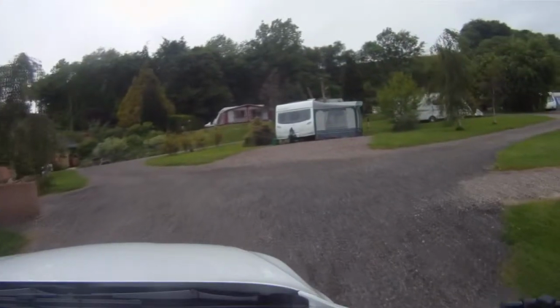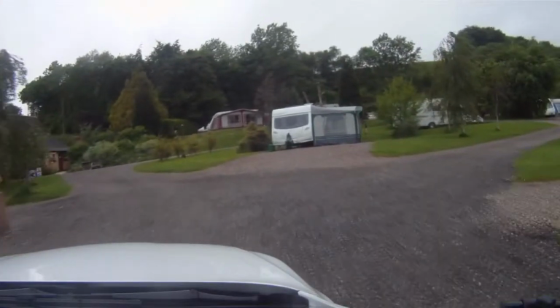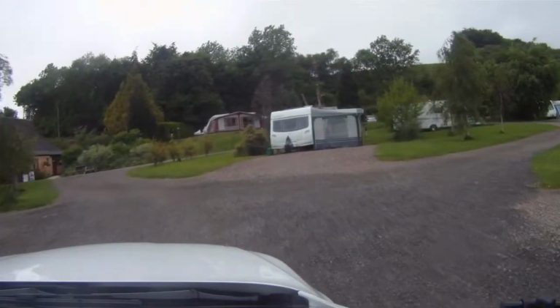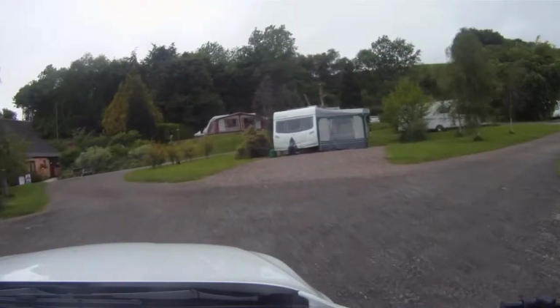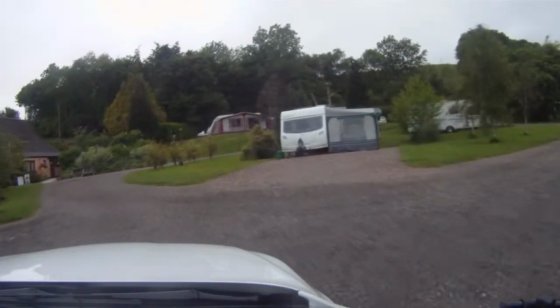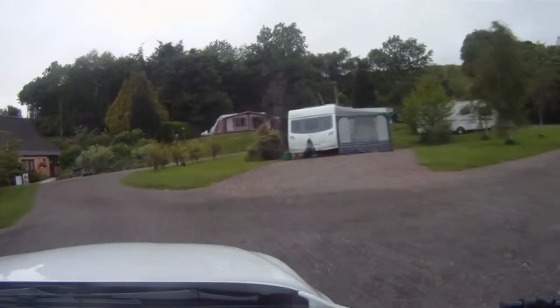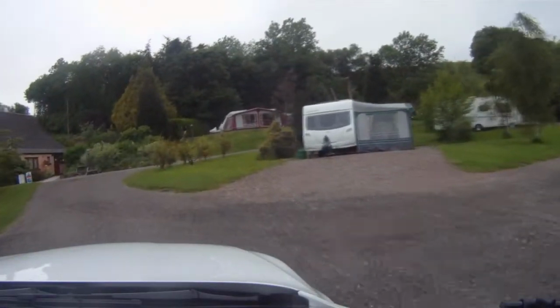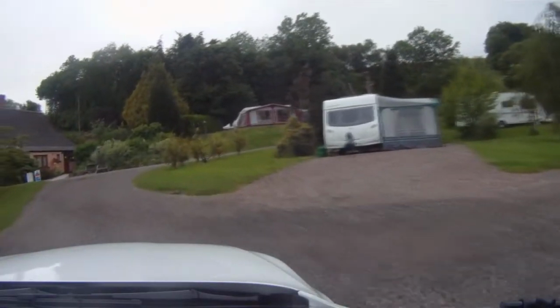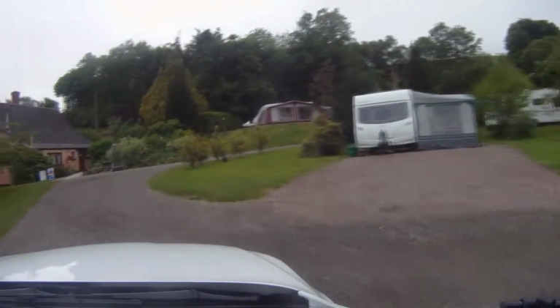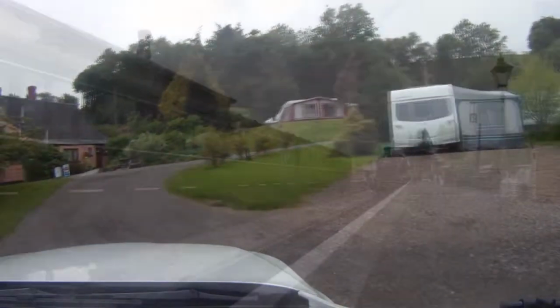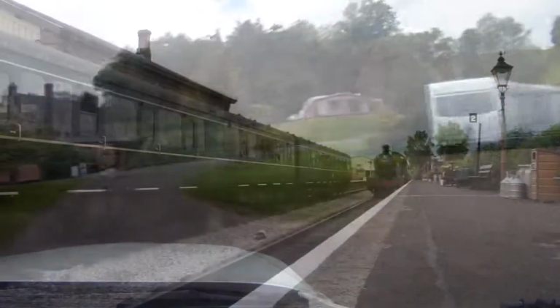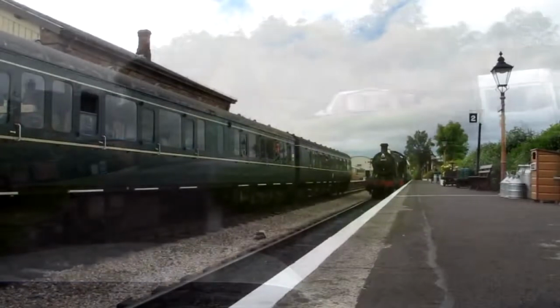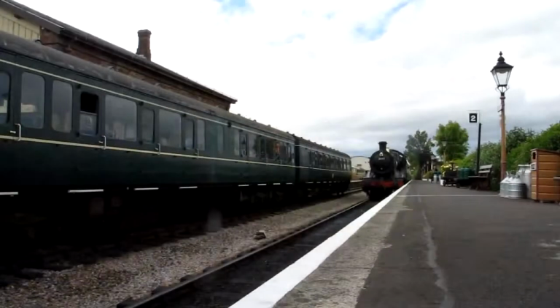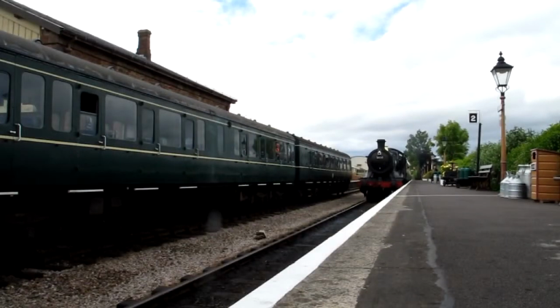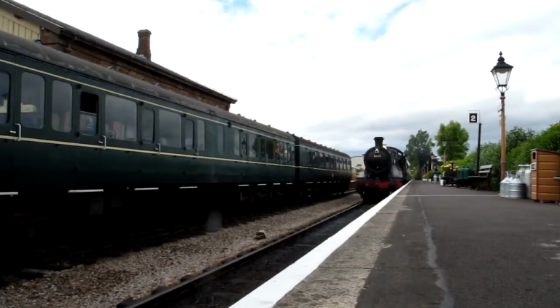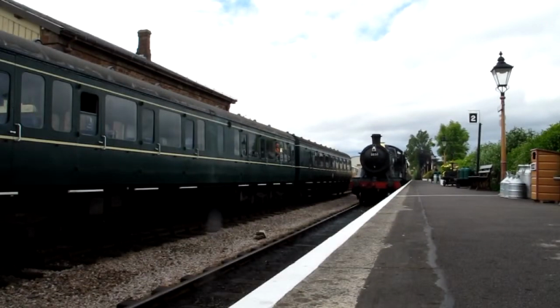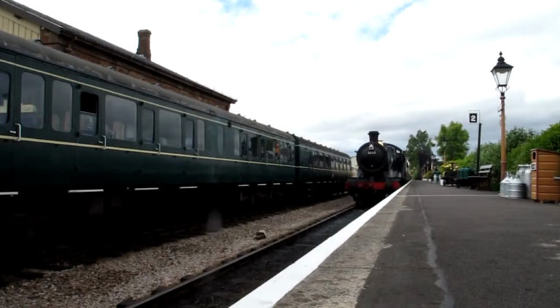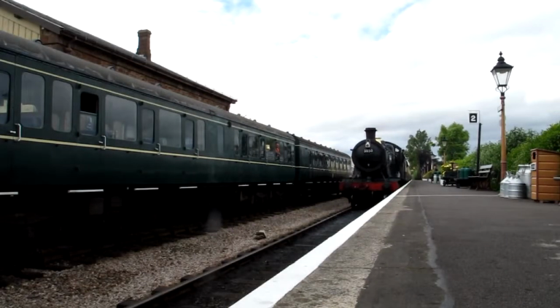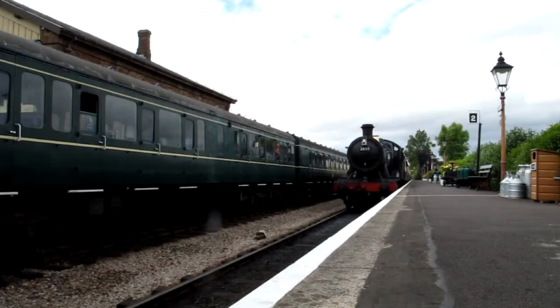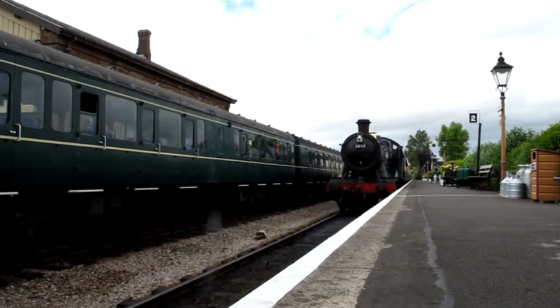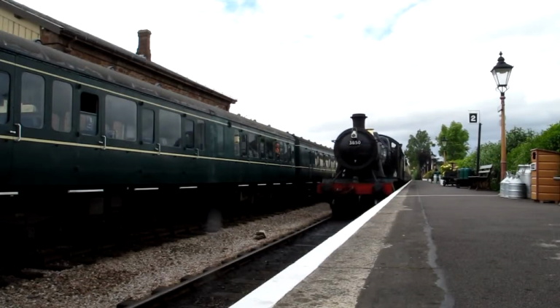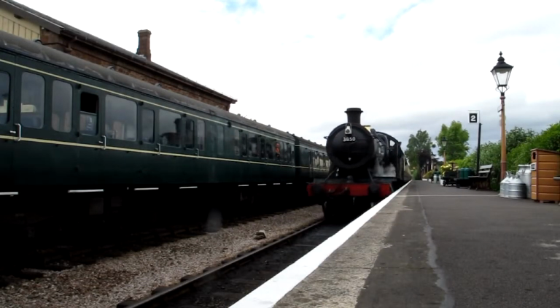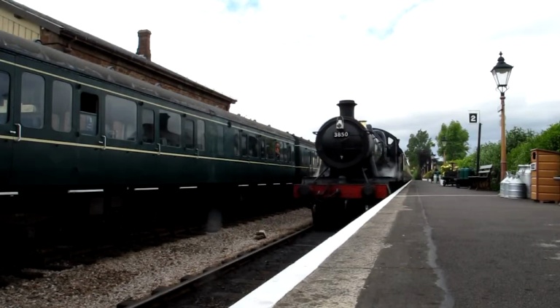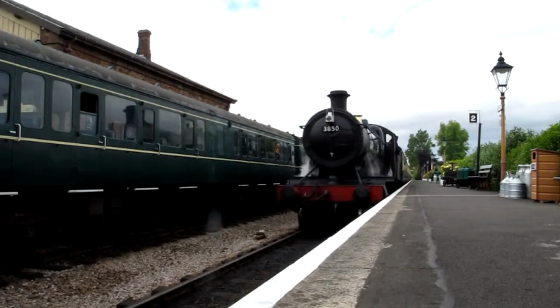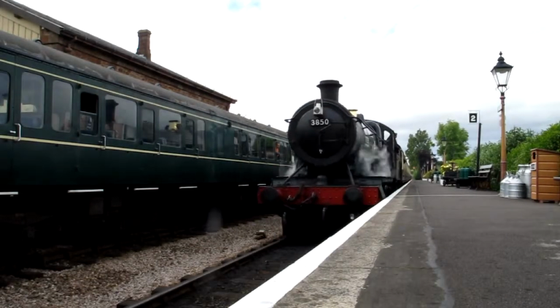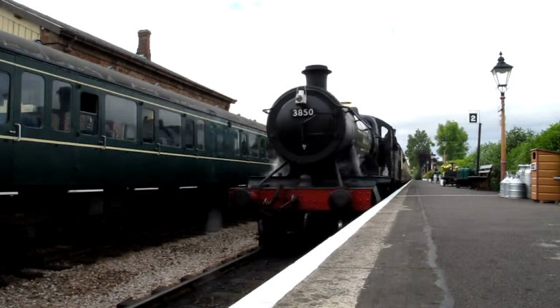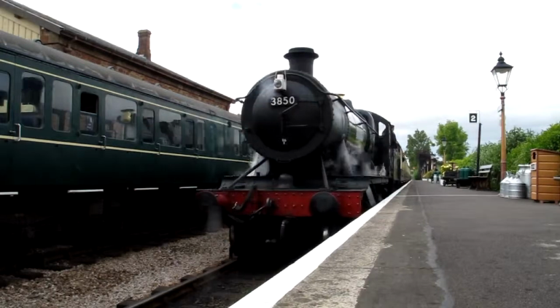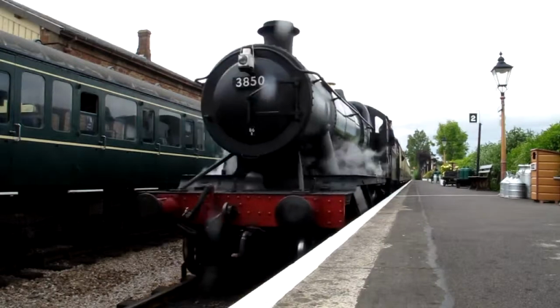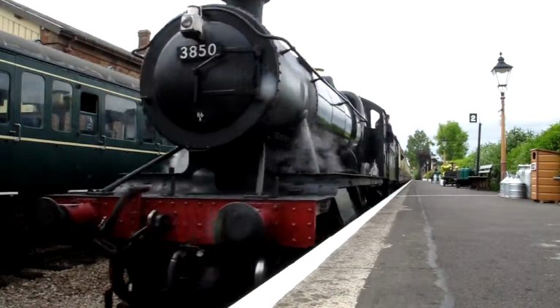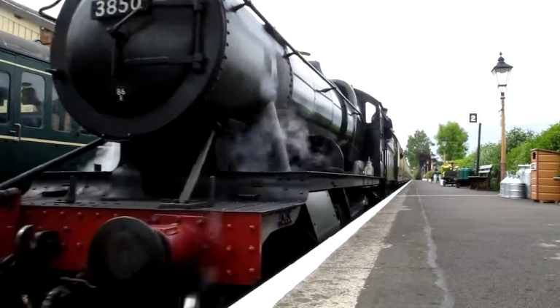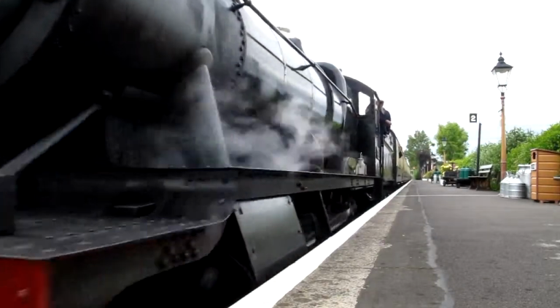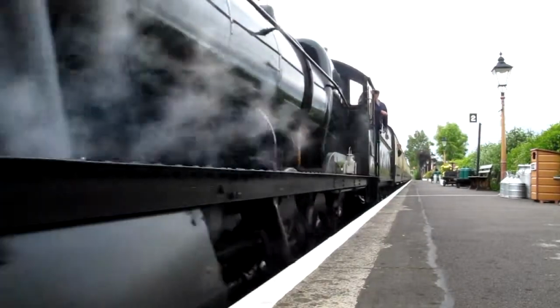This is Mendip Heights, the campsite just above Cheddar Gorge. Fantastic, great views, very peaceful, and there's a great farm shop right next door.